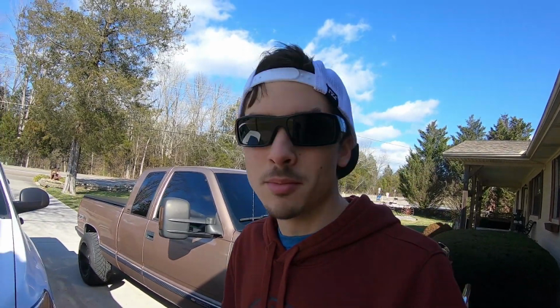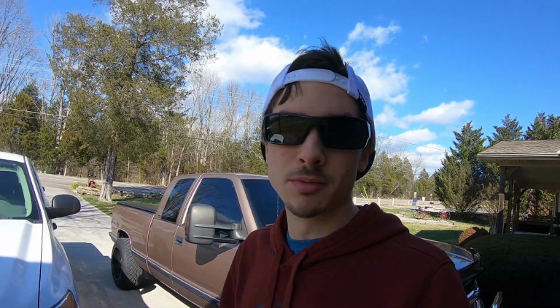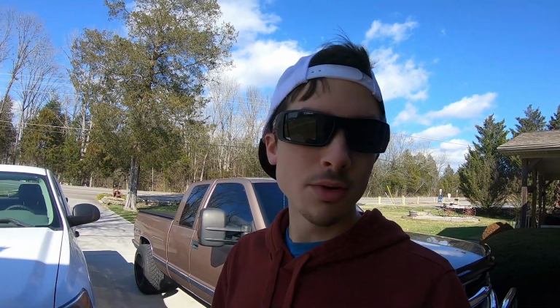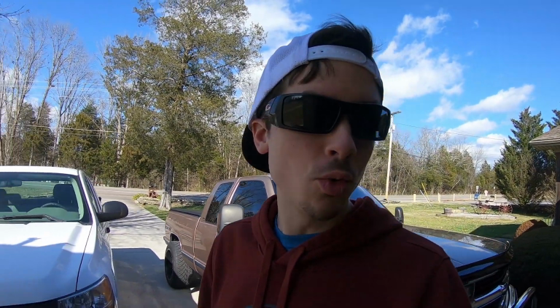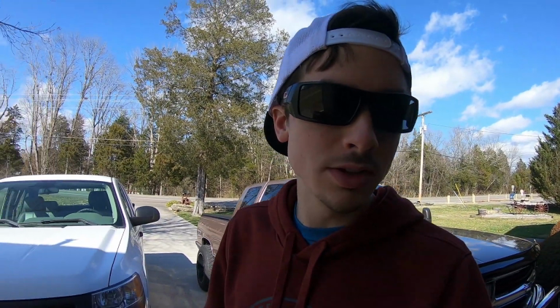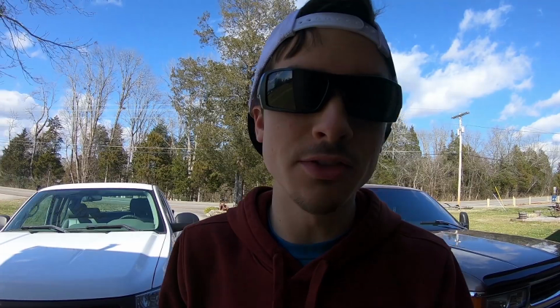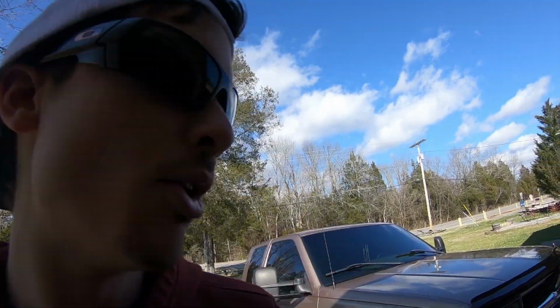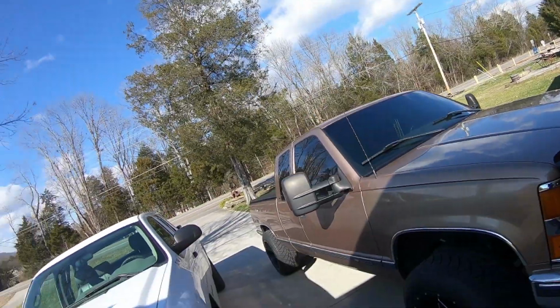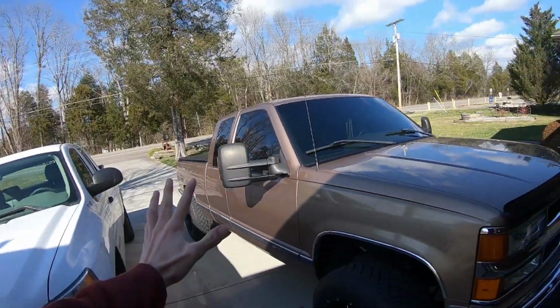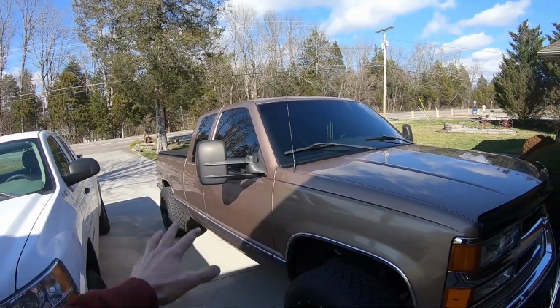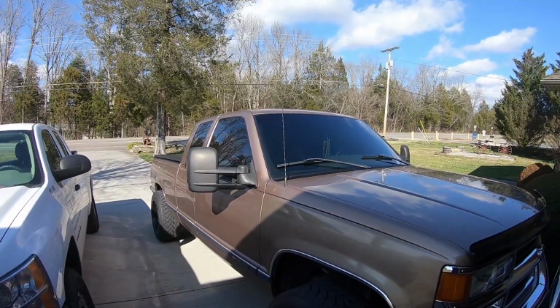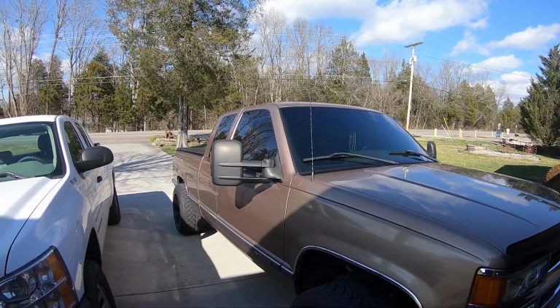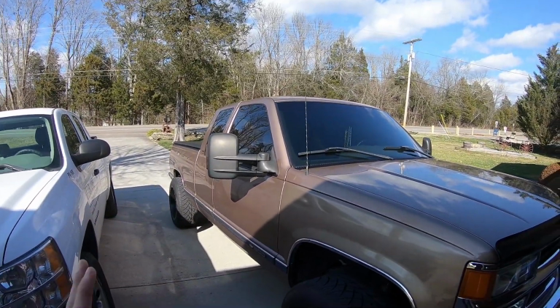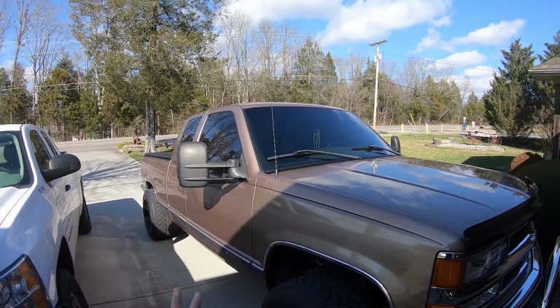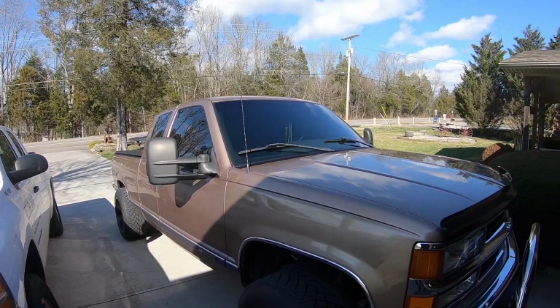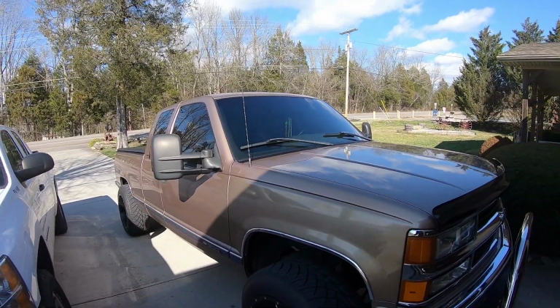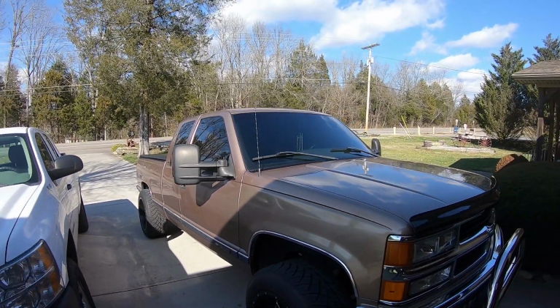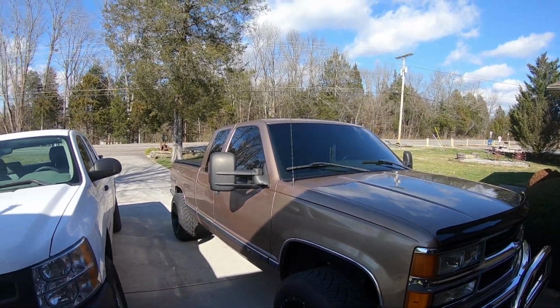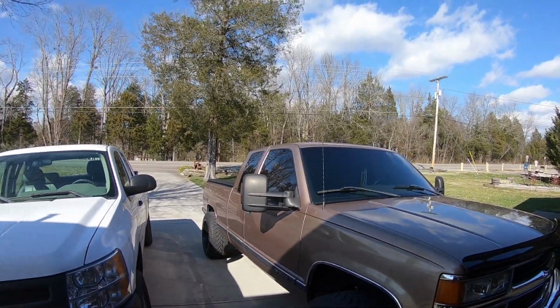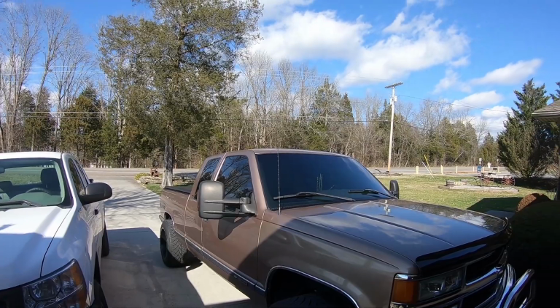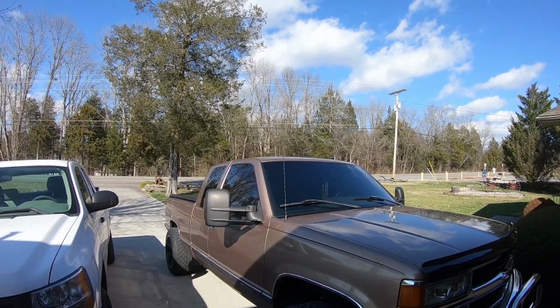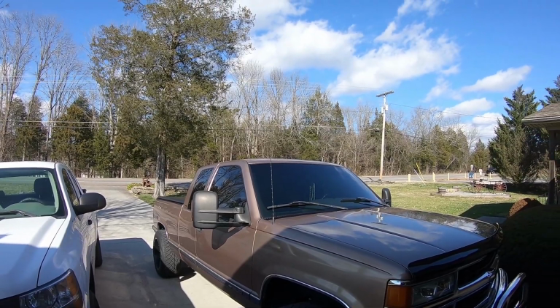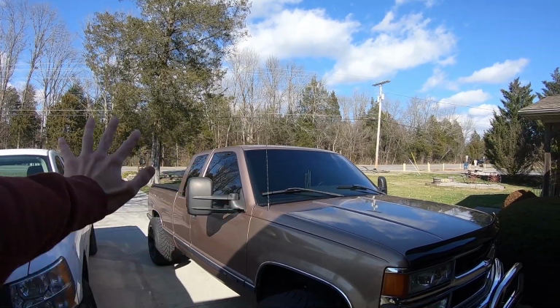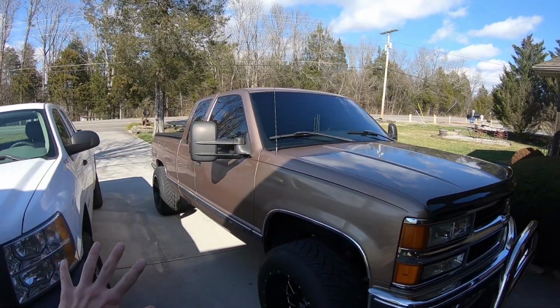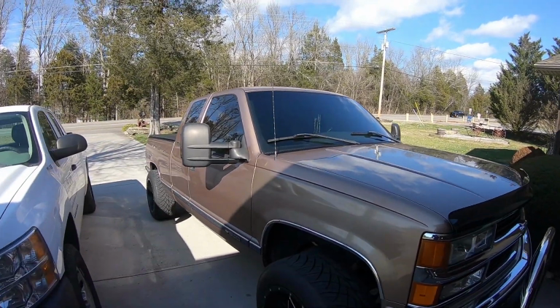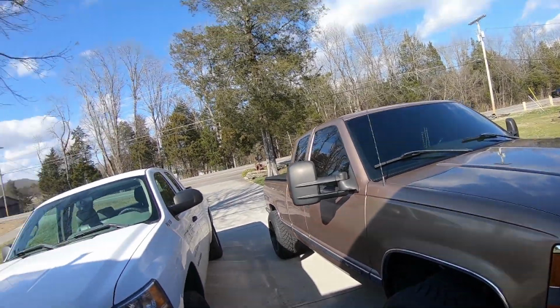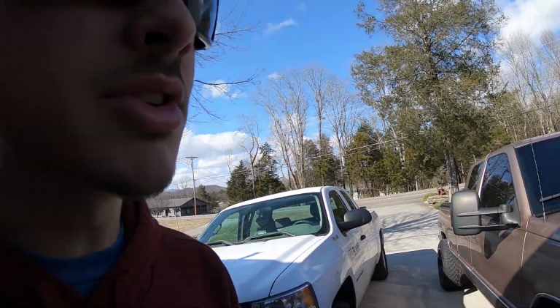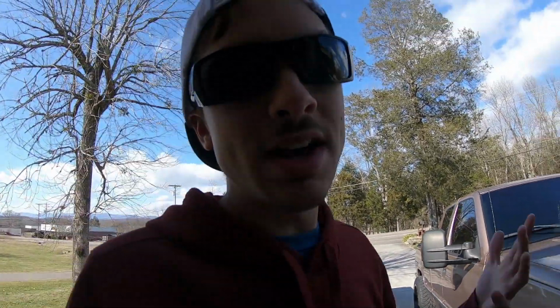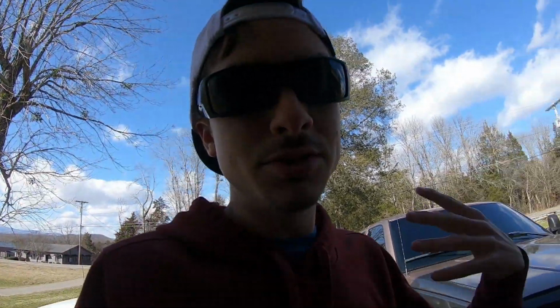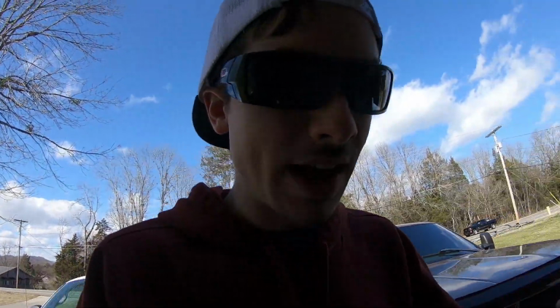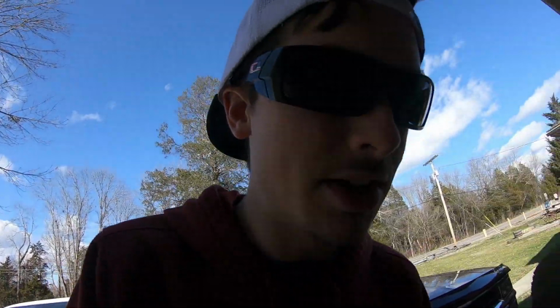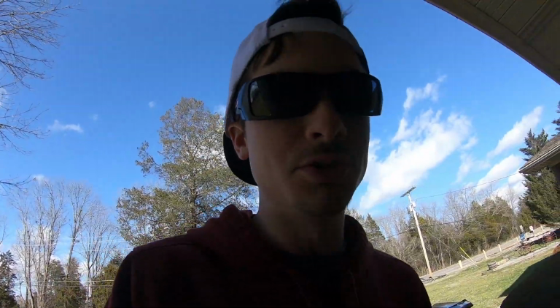Right now we're going to do a quick little install video on the truck. It's not an expensive part, it's not something that's going to totally make the truck look 100% different, but it's going to give it a nice little added touch.